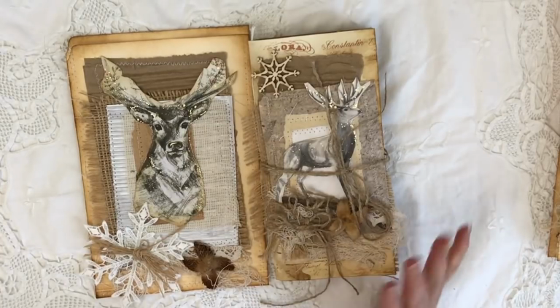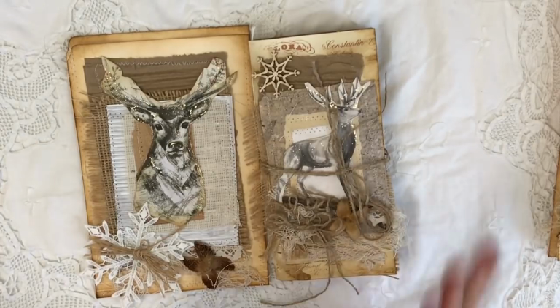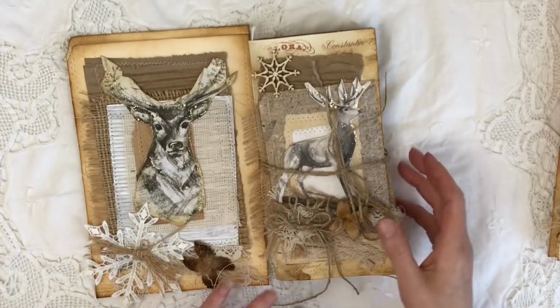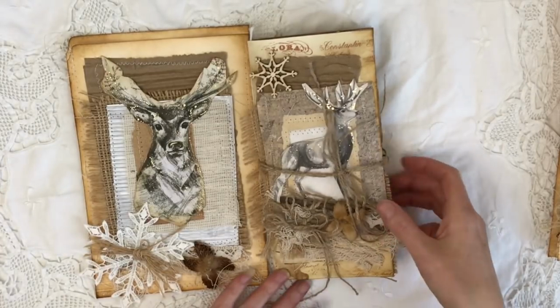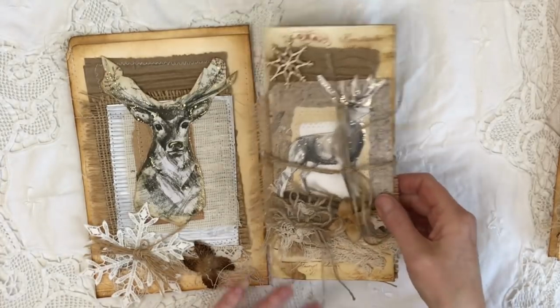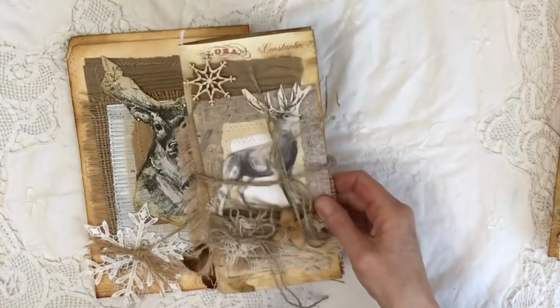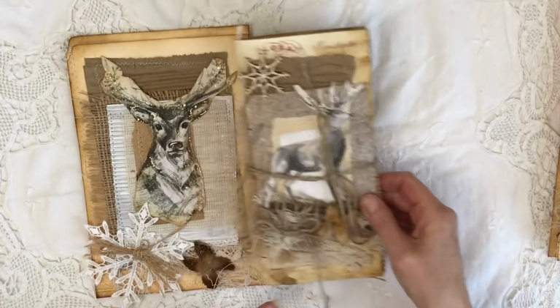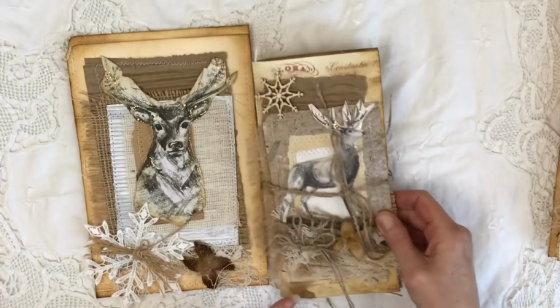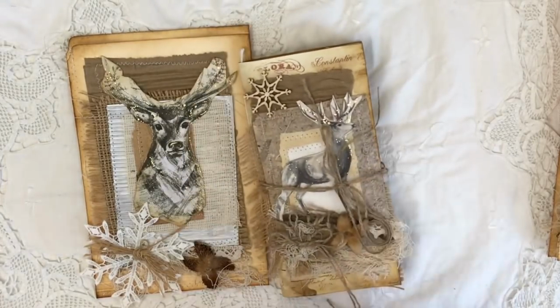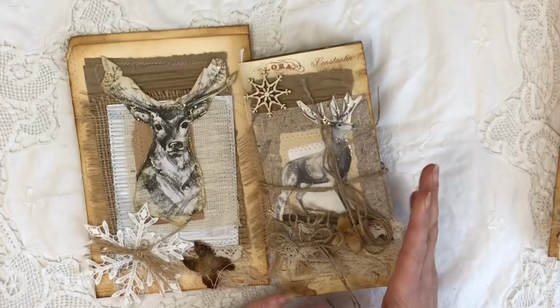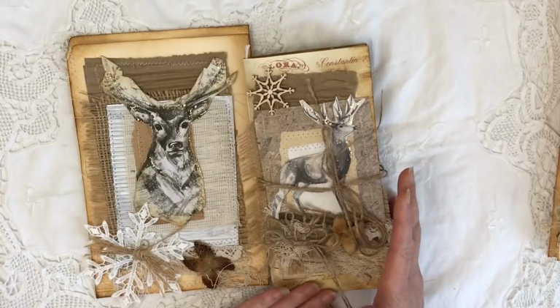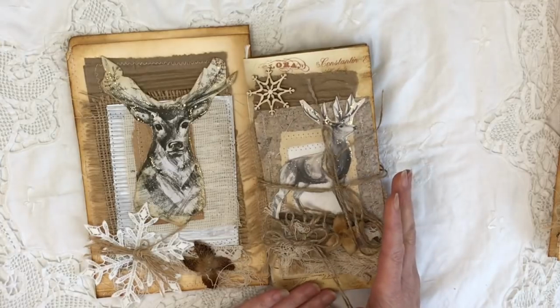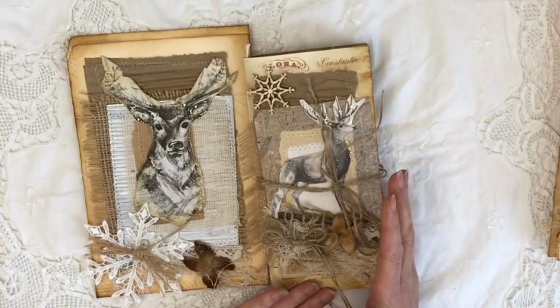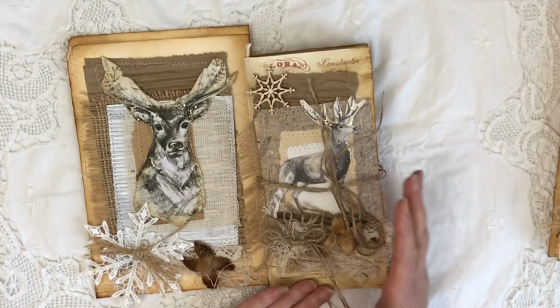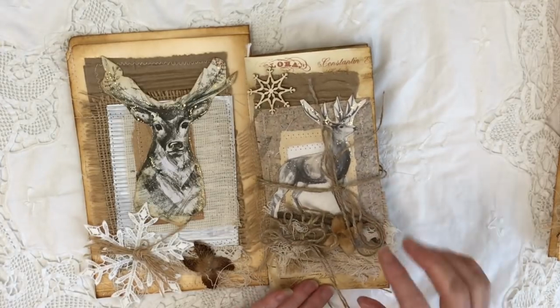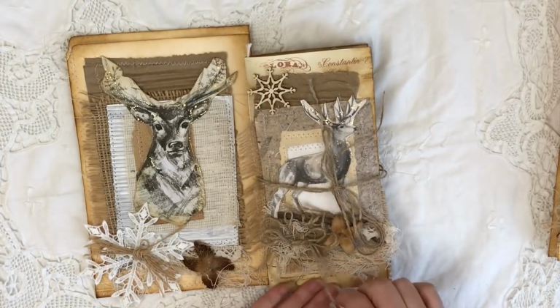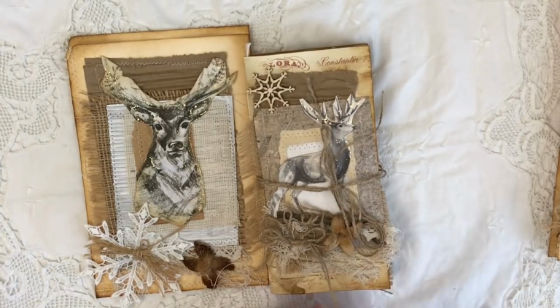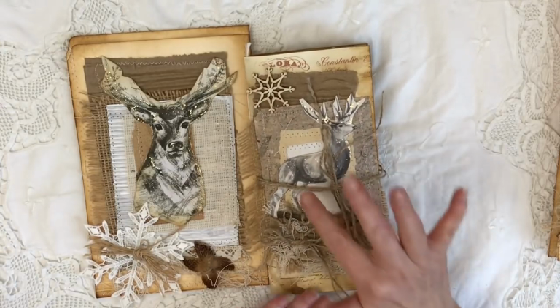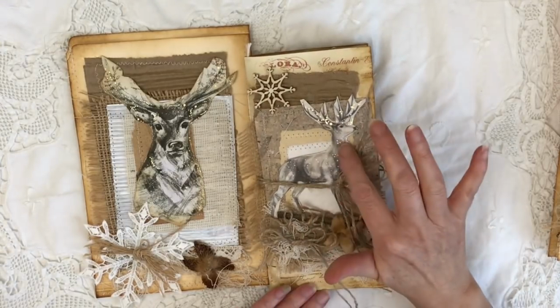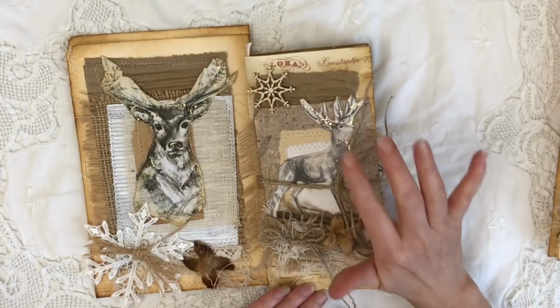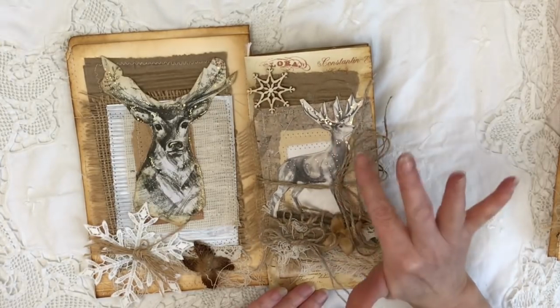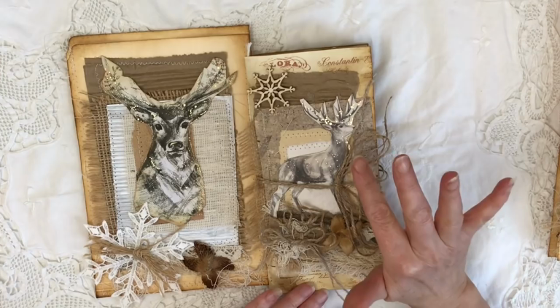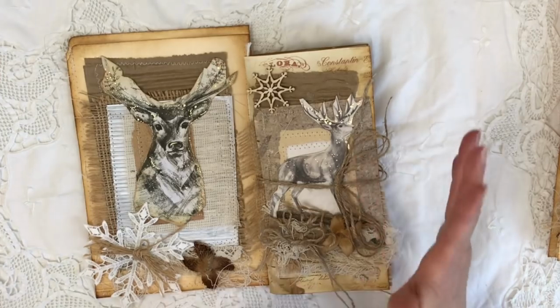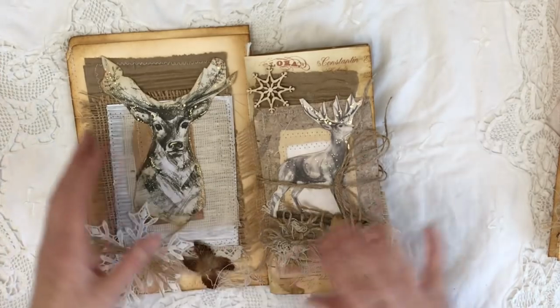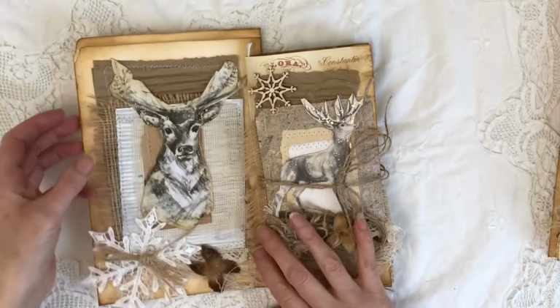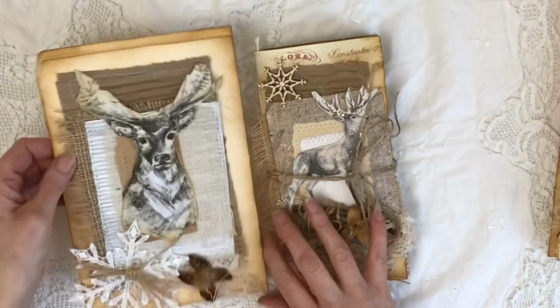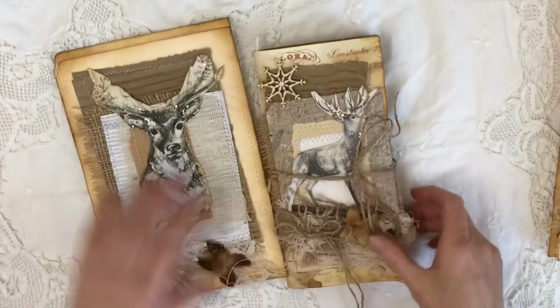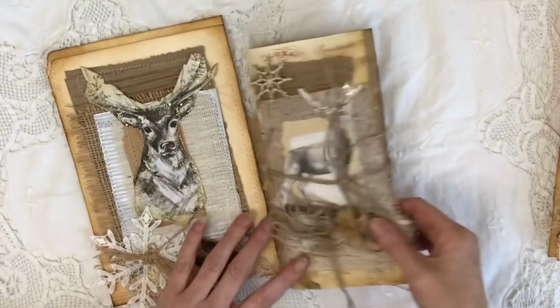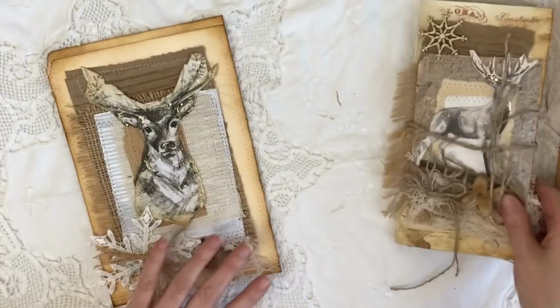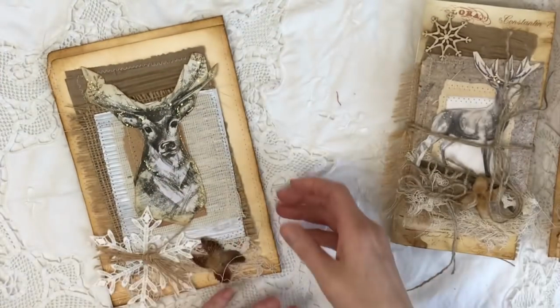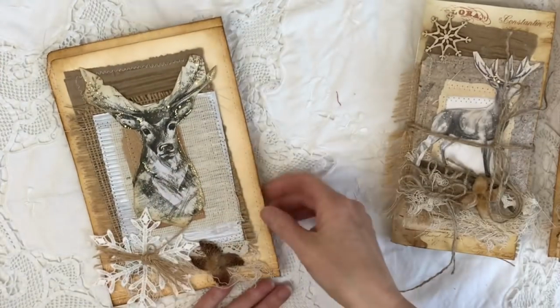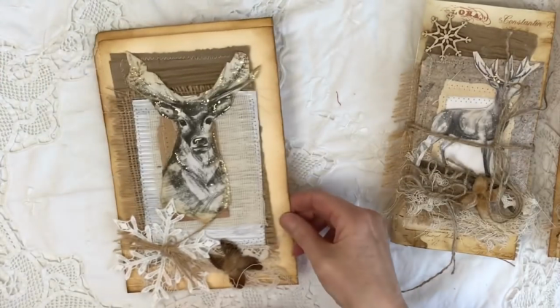The first one is already sold but I still want to quickly flip through it before I send it off tomorrow. This is the Reindeer one. I'll show you the altered file folder first.